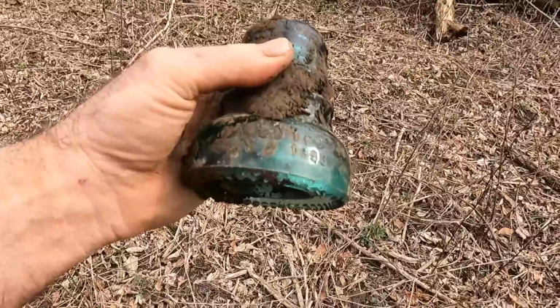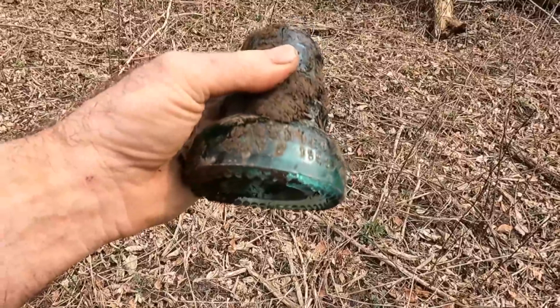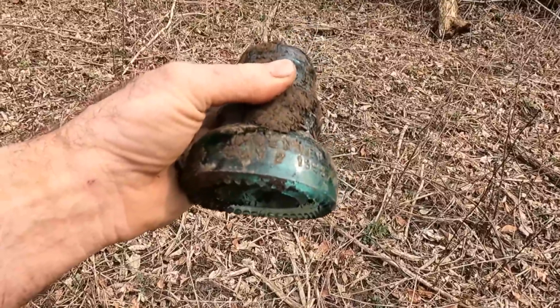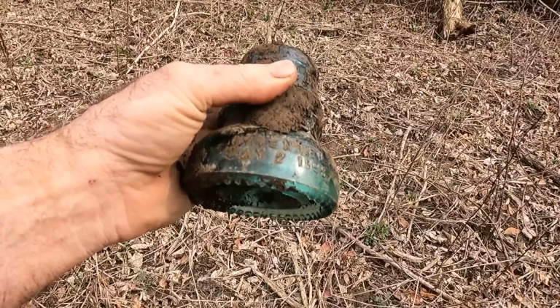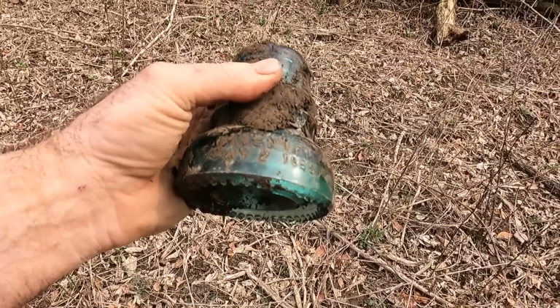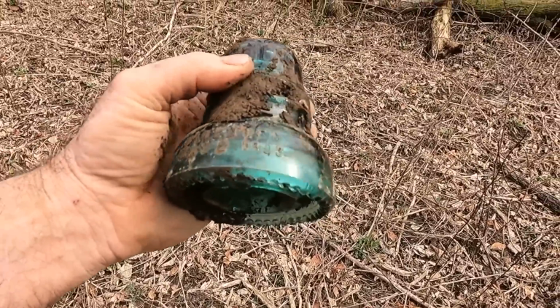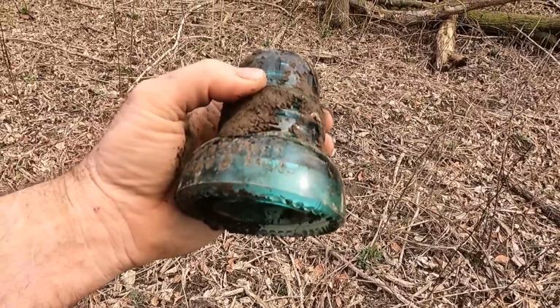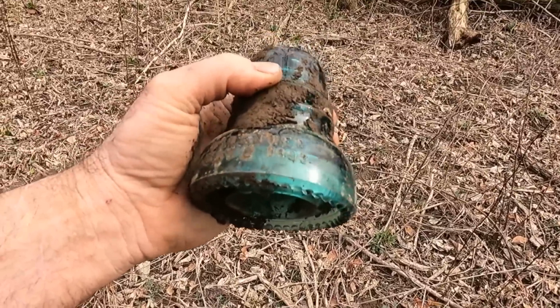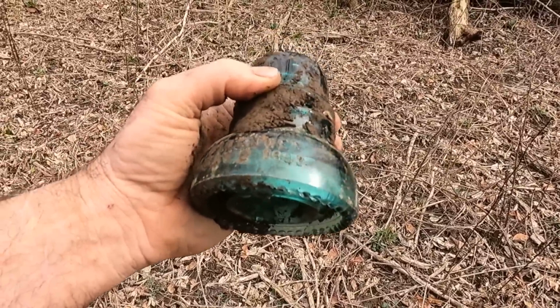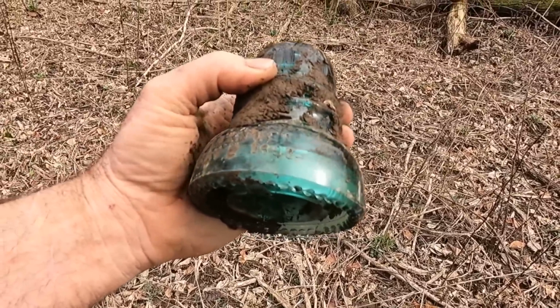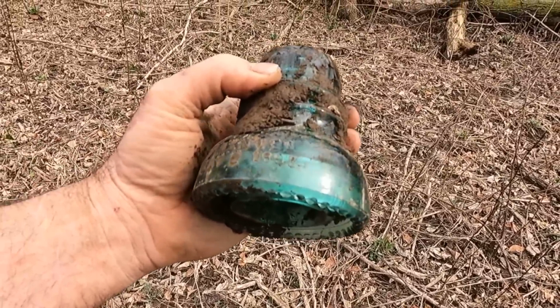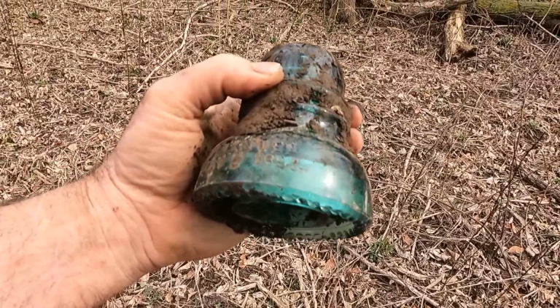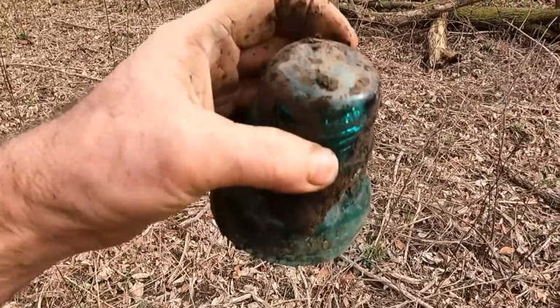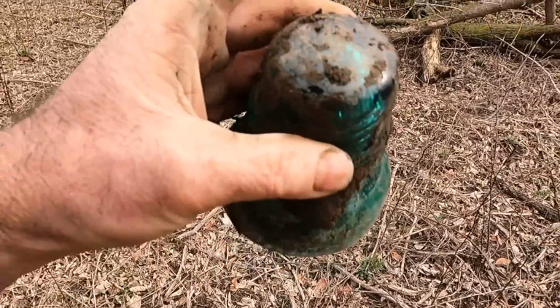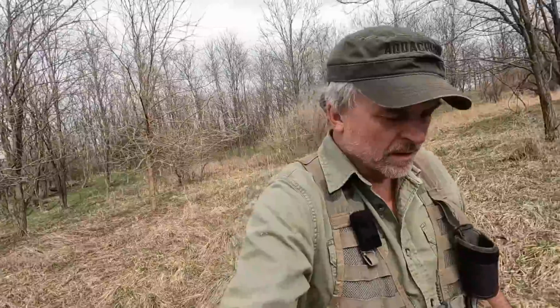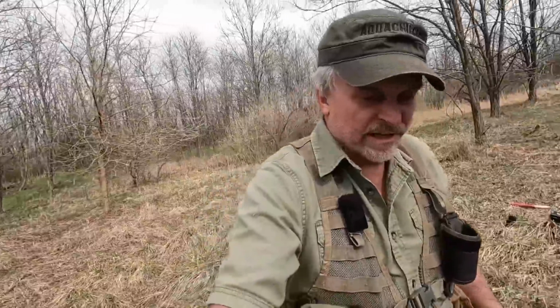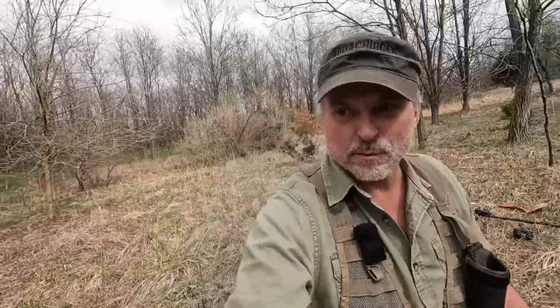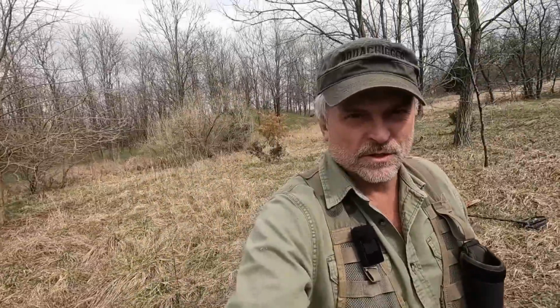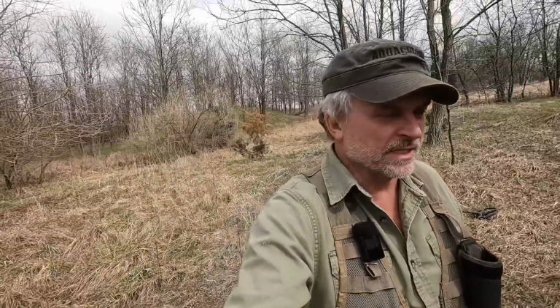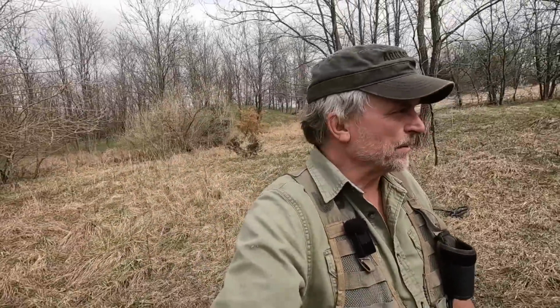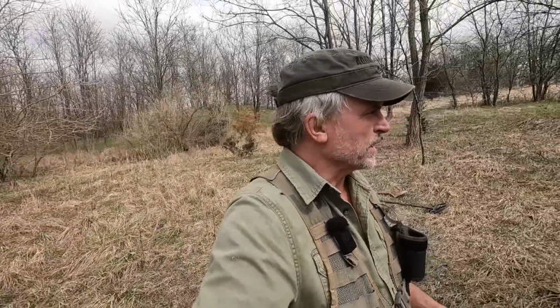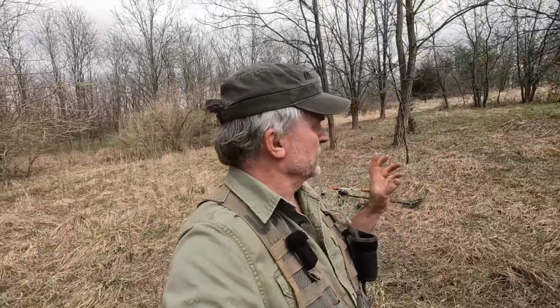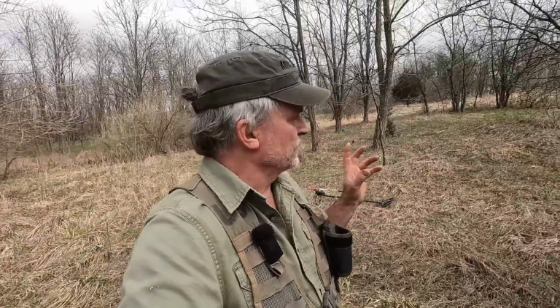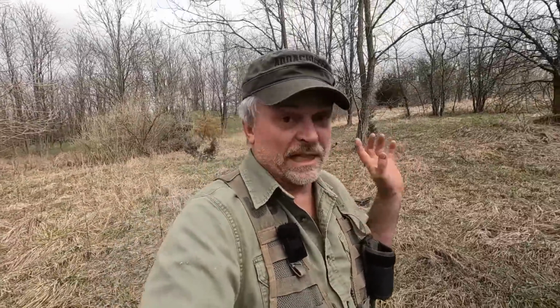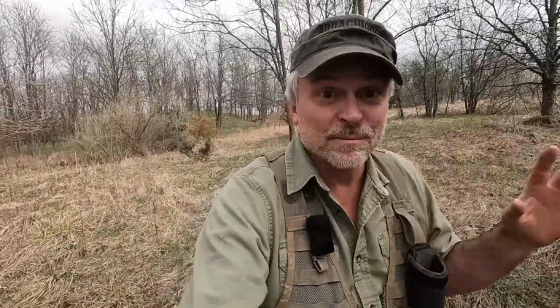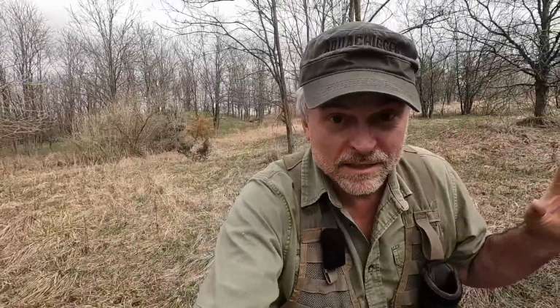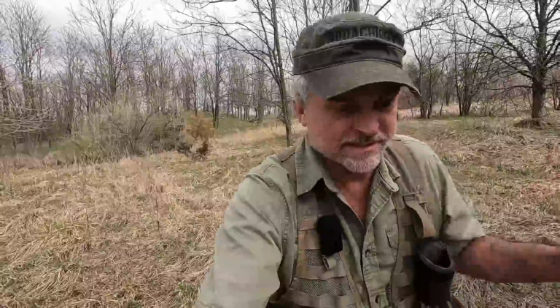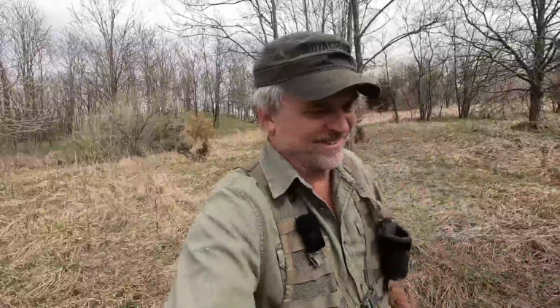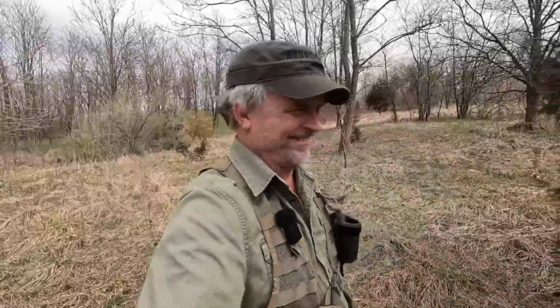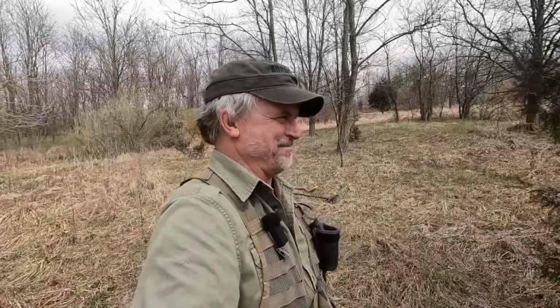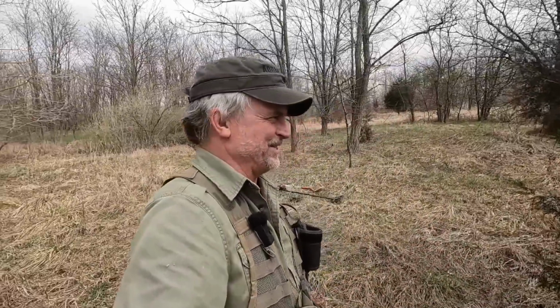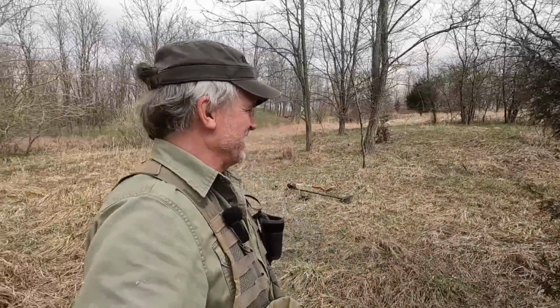Patented May 2nd, 1893. Alright, here's what we're going to do today. We're going to do a little metal detecting.